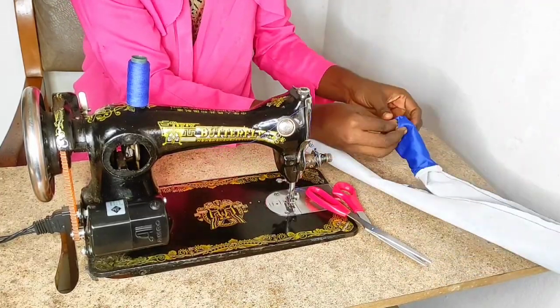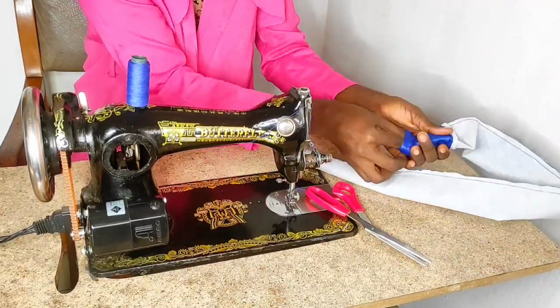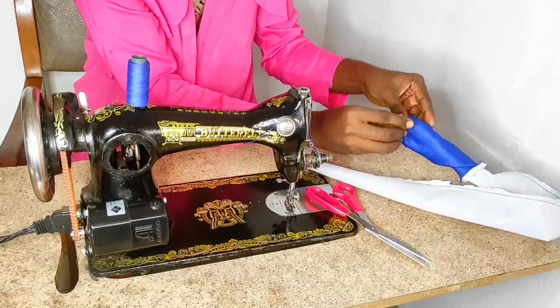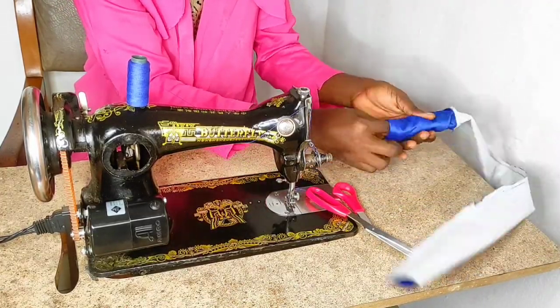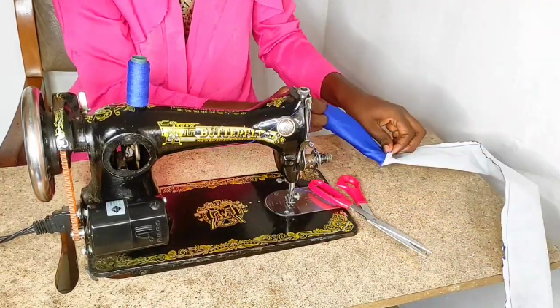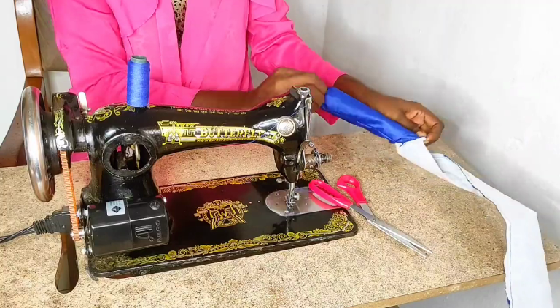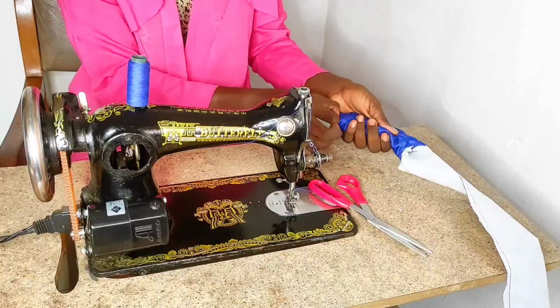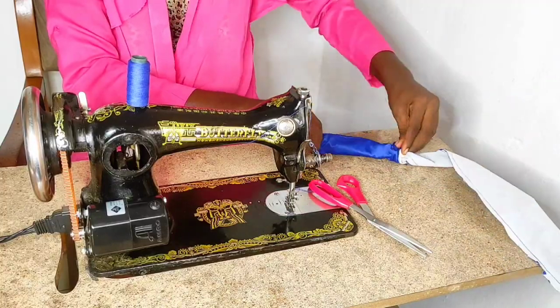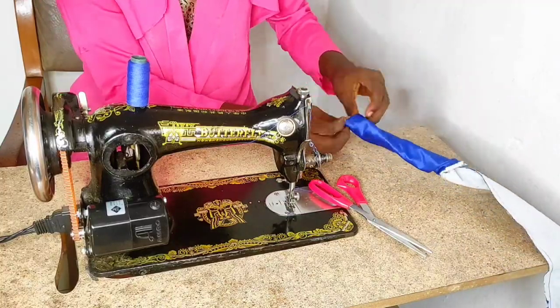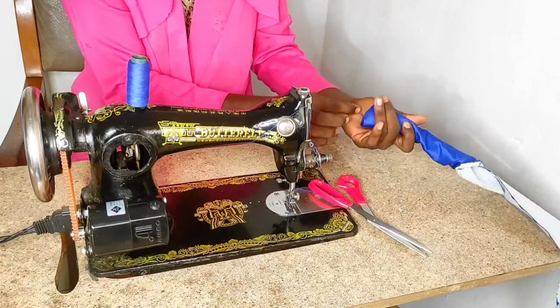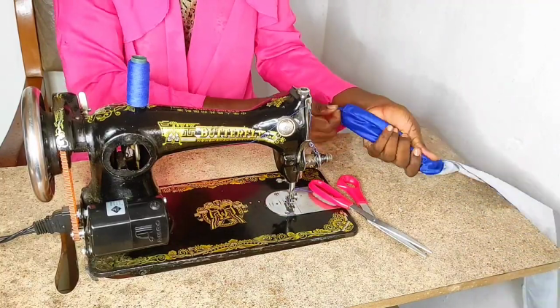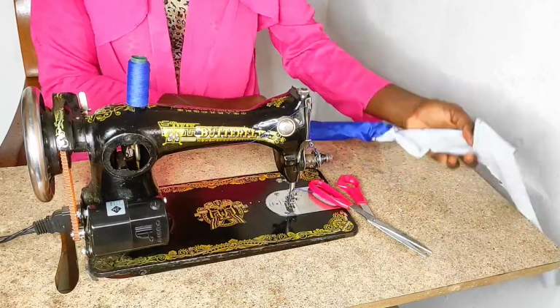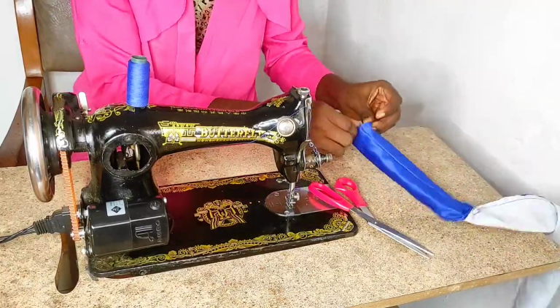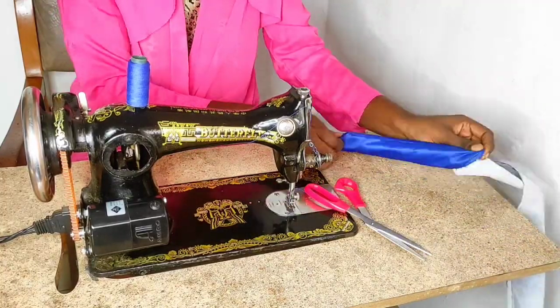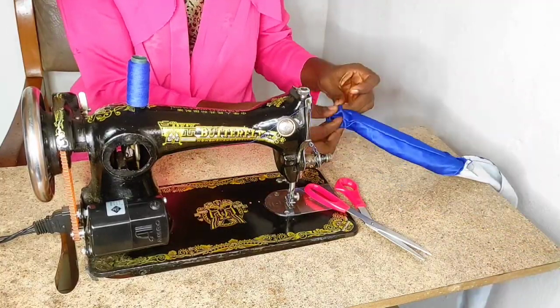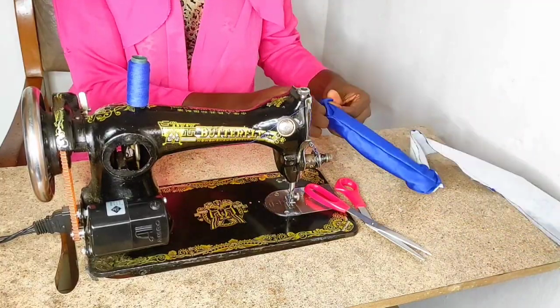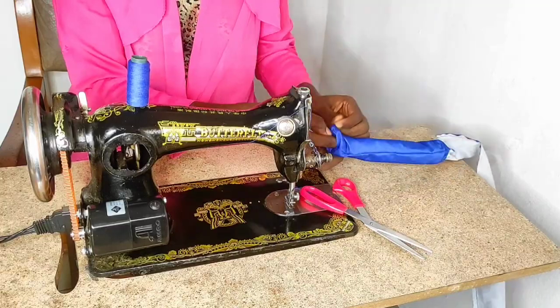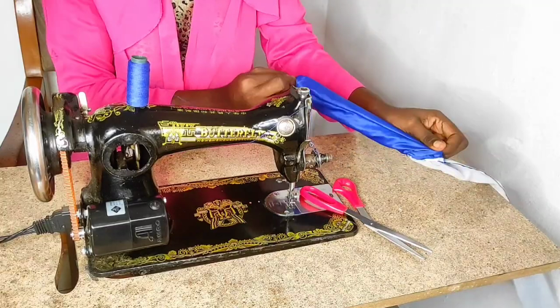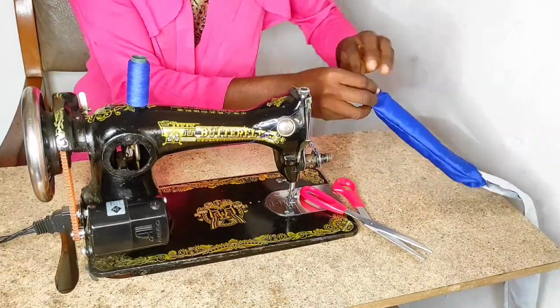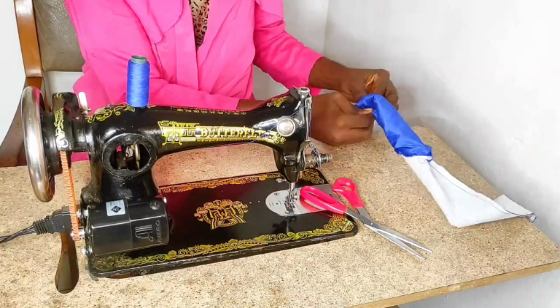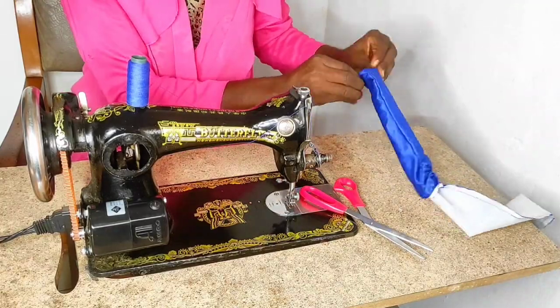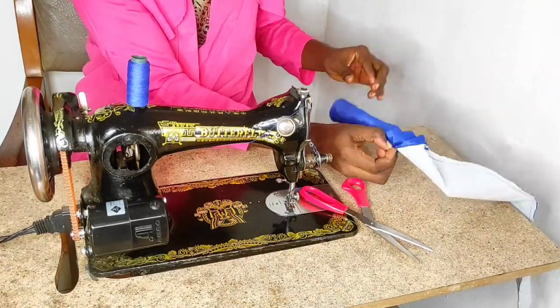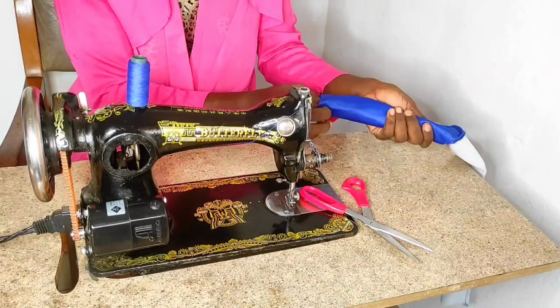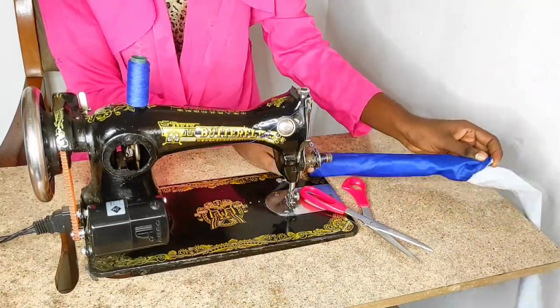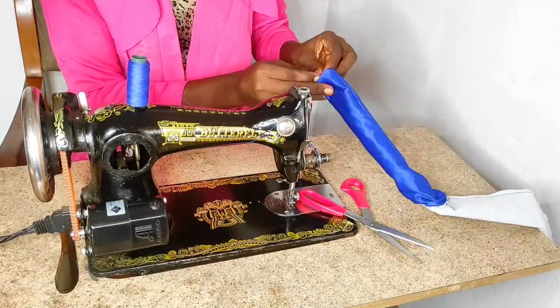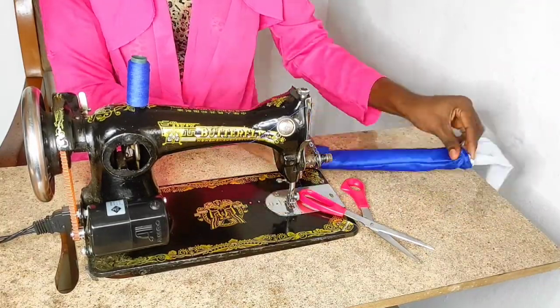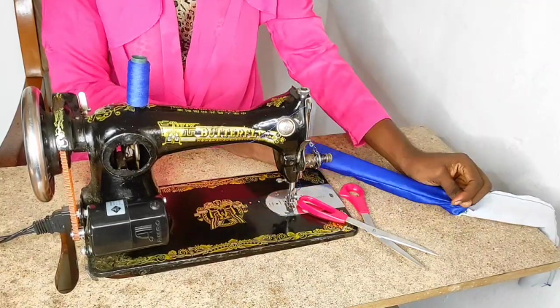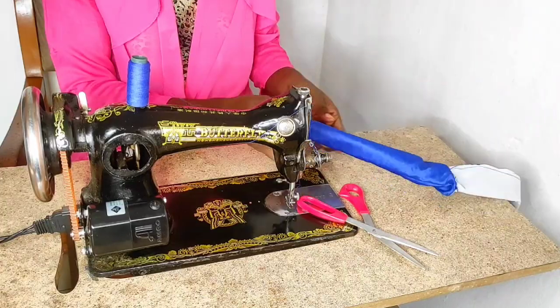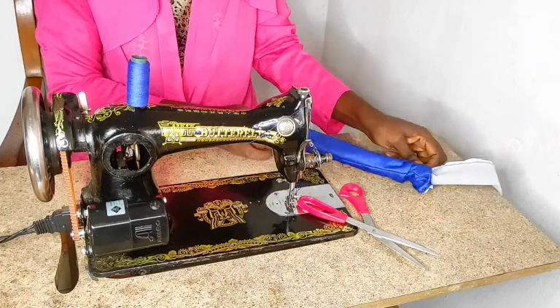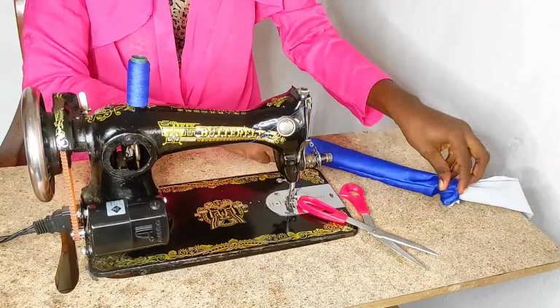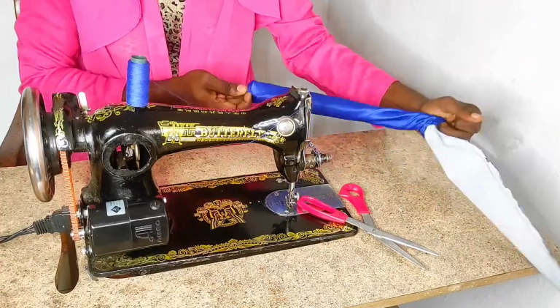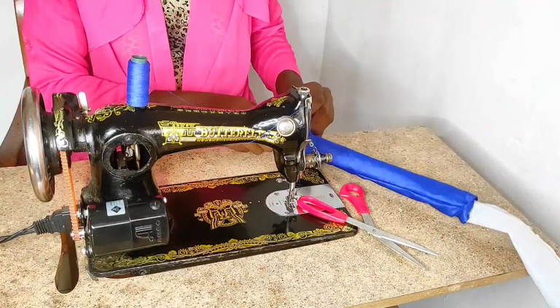The next thing I did was flip the fabric right side out. This is a time-consuming process so just take your time and make sure you do it right. I normally would skip this part but I decided to leave it in so you can see how long it took to get the fabric right side out.